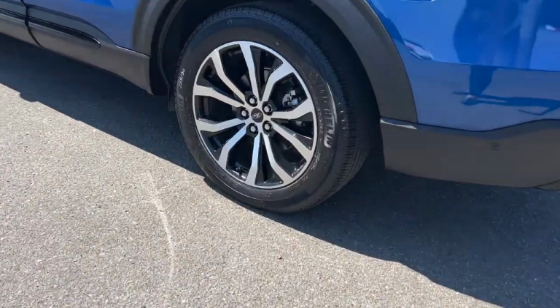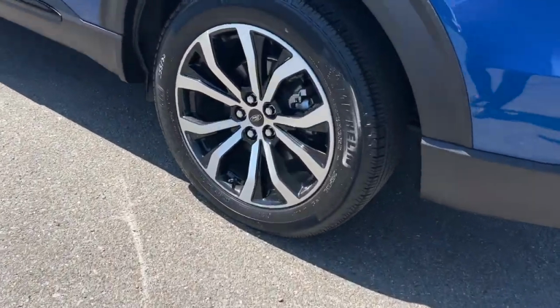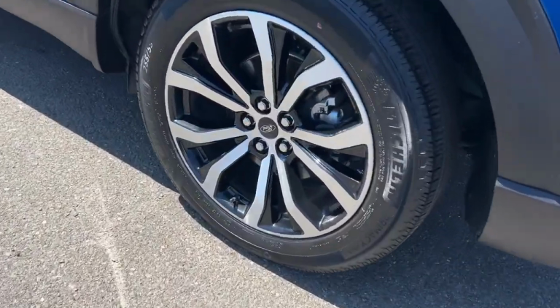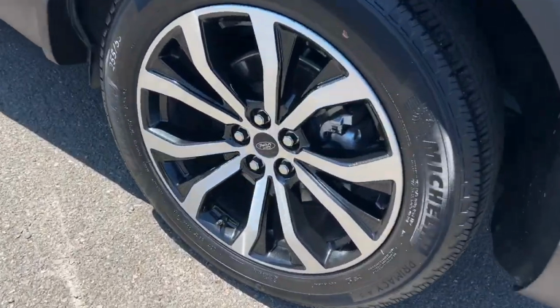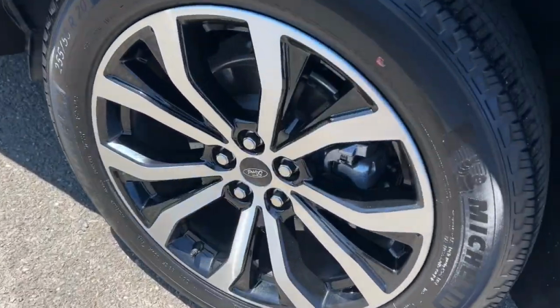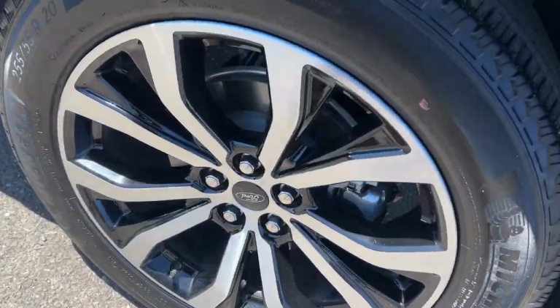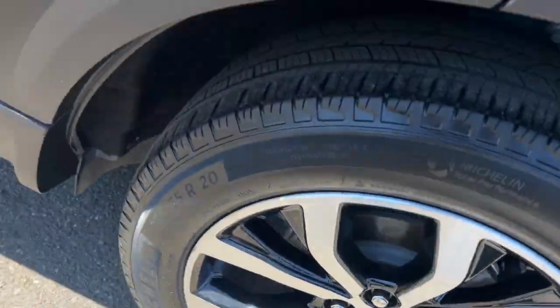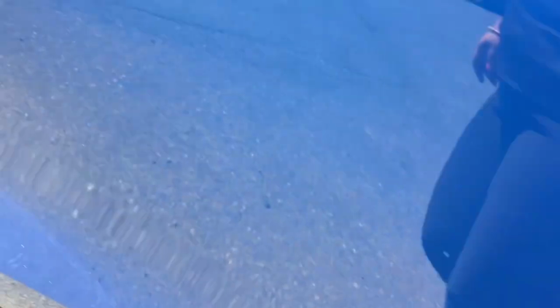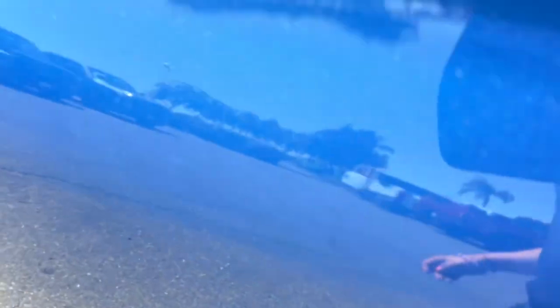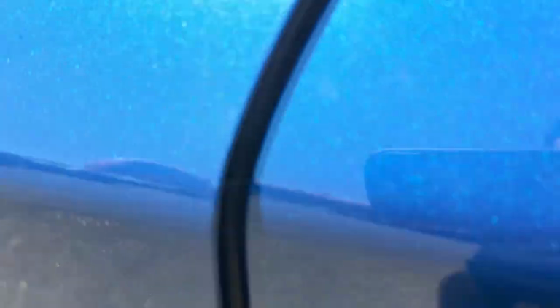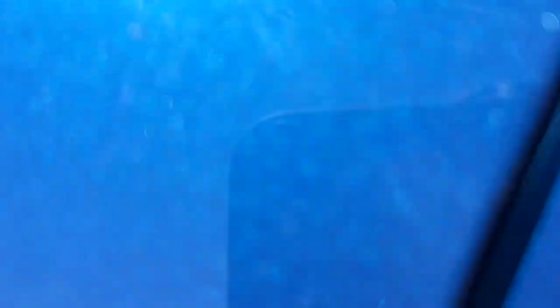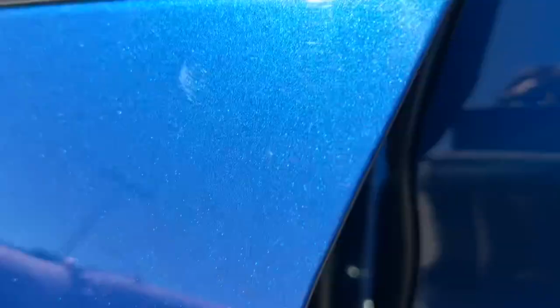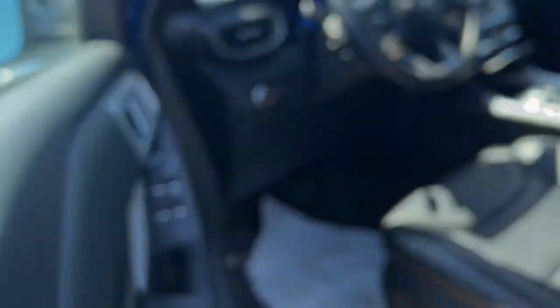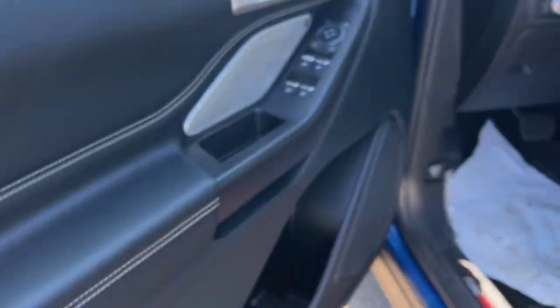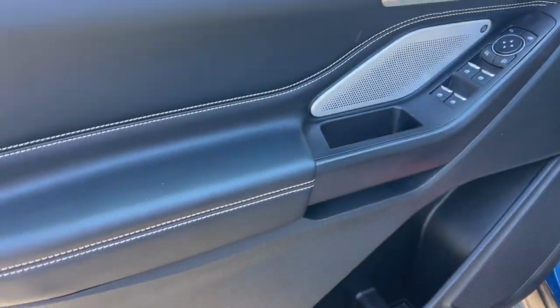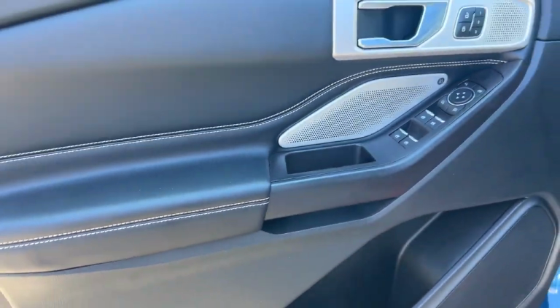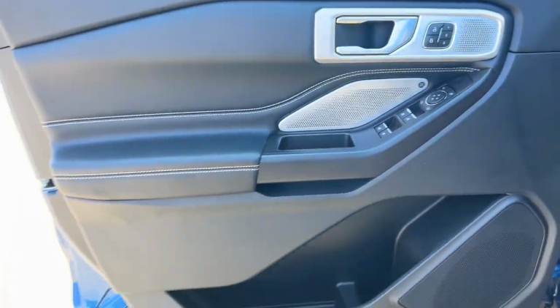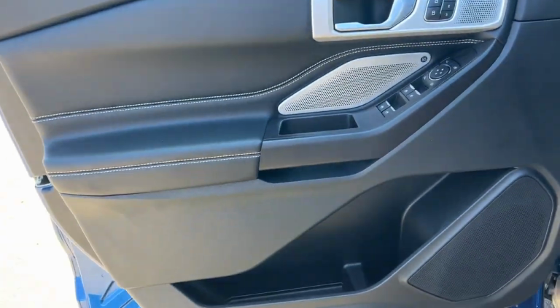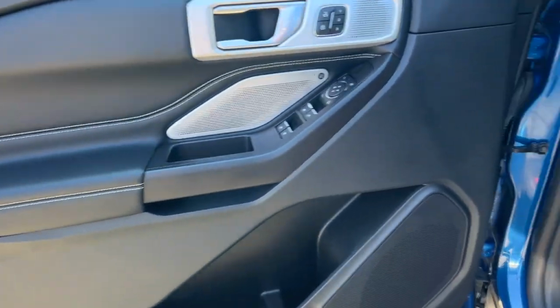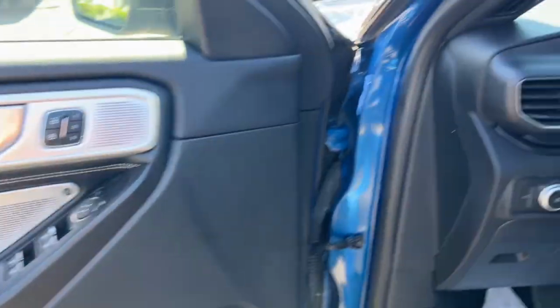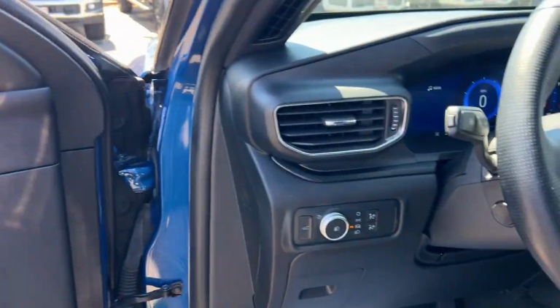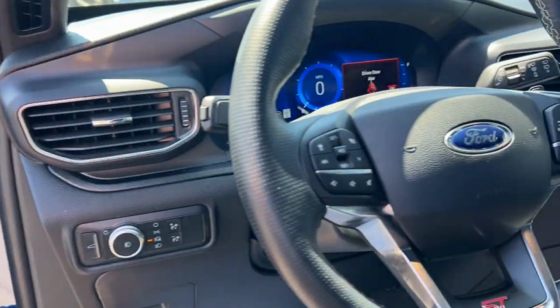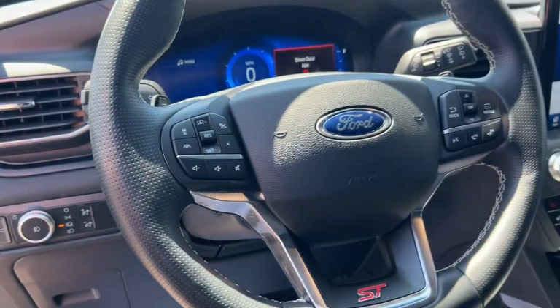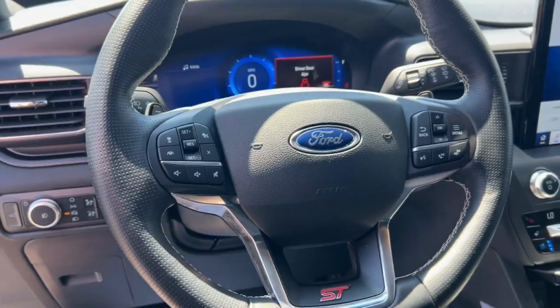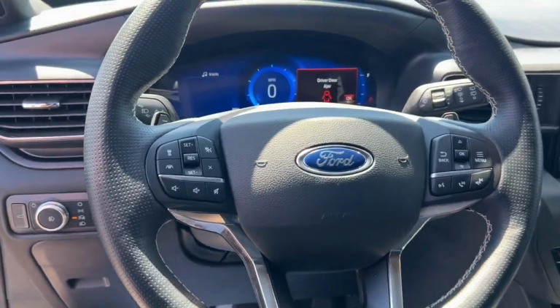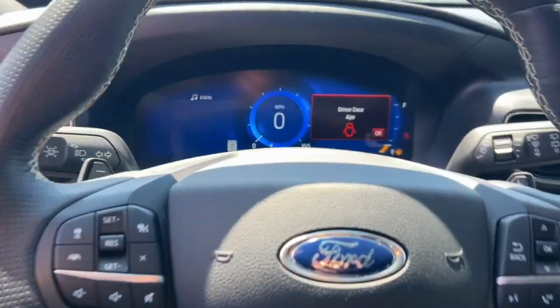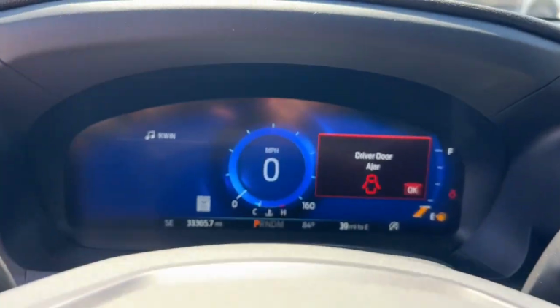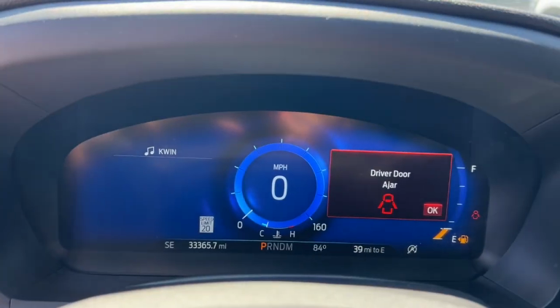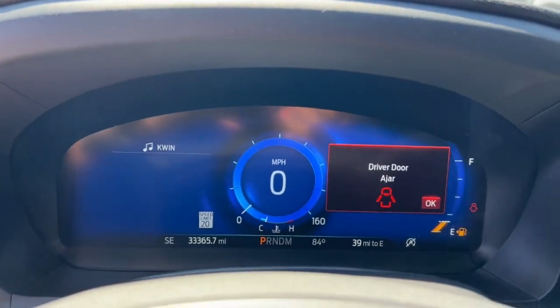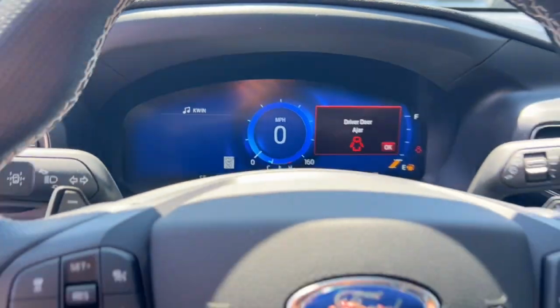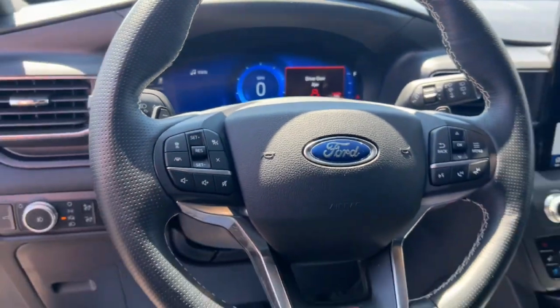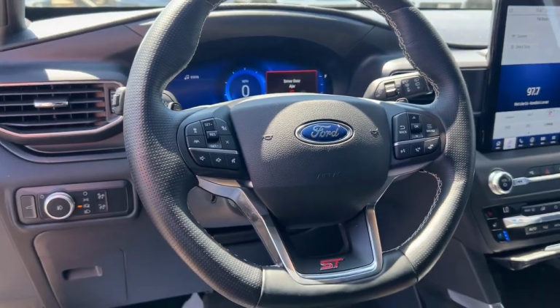Heated steering wheel, Apple CarPlay and/or Android Auto, touchscreen infotainment system, keyless entry, moonroof, navigation system, fog lamps, backup camera, cooled front seat, power passenger seat.